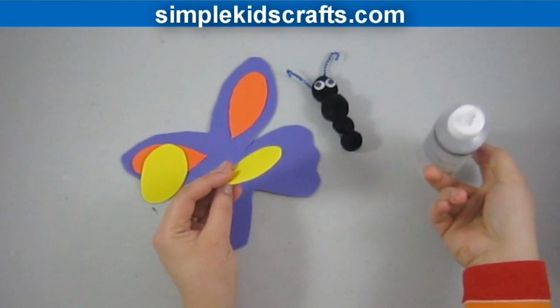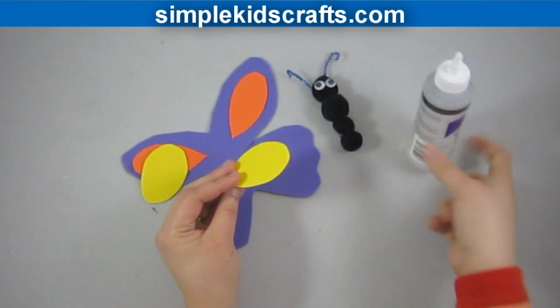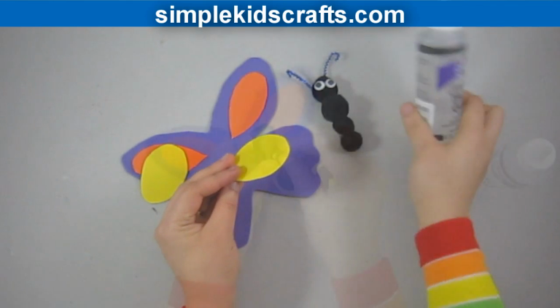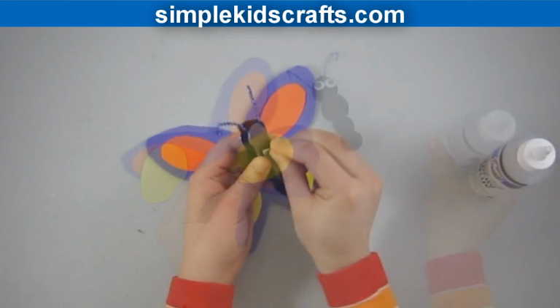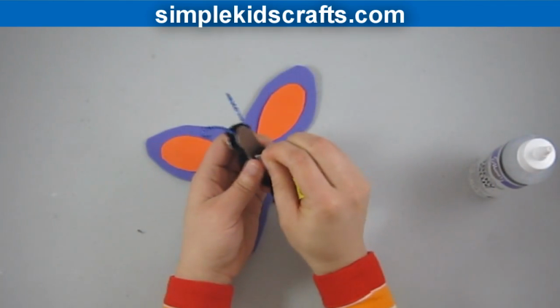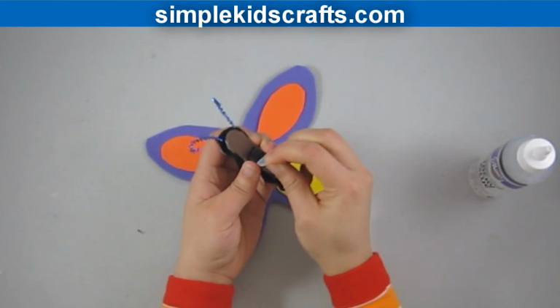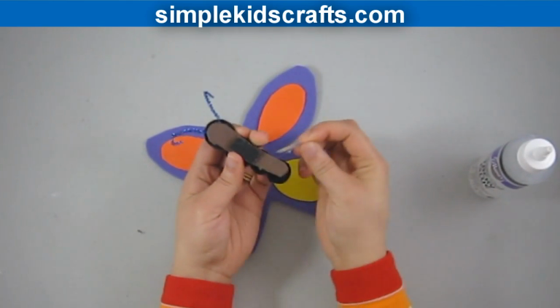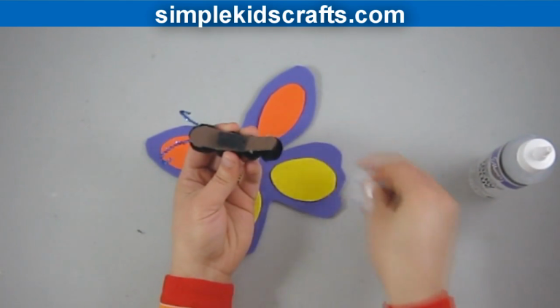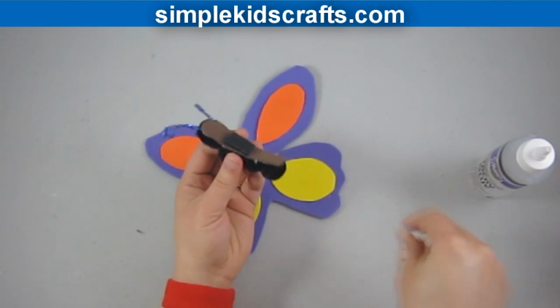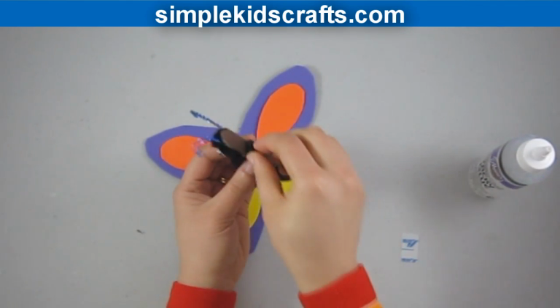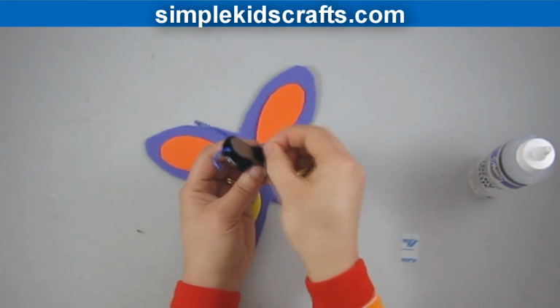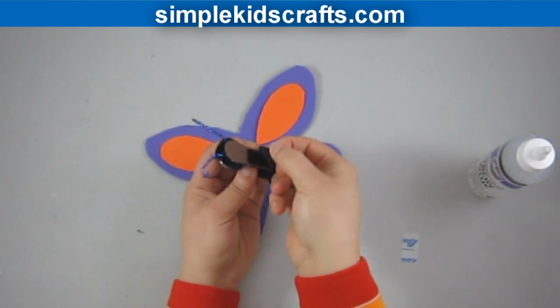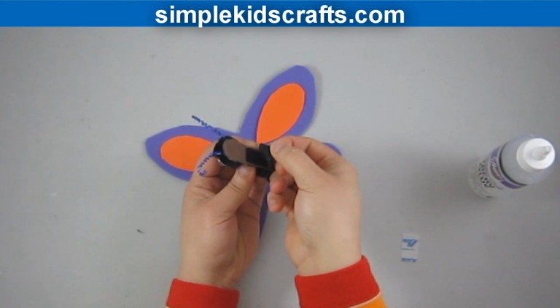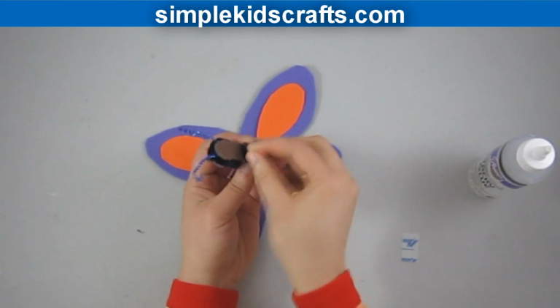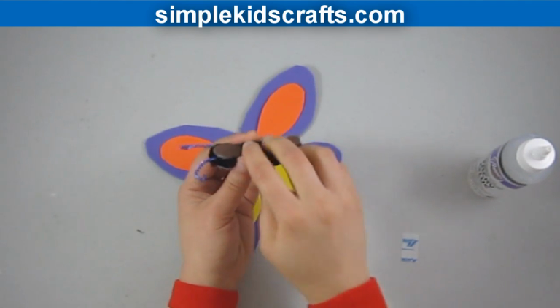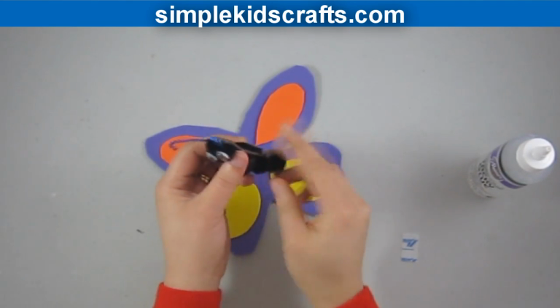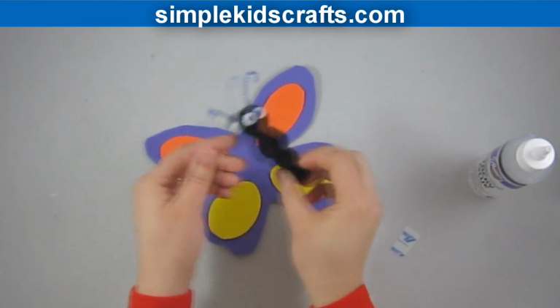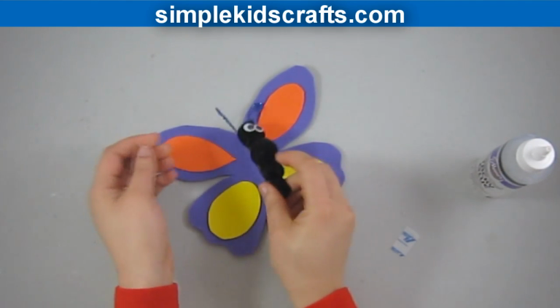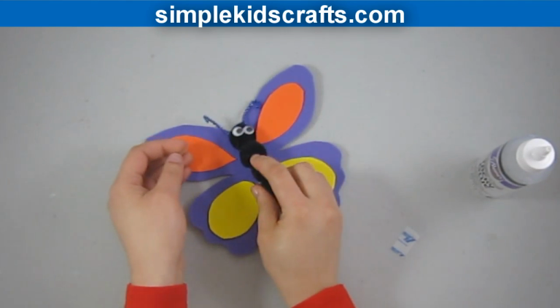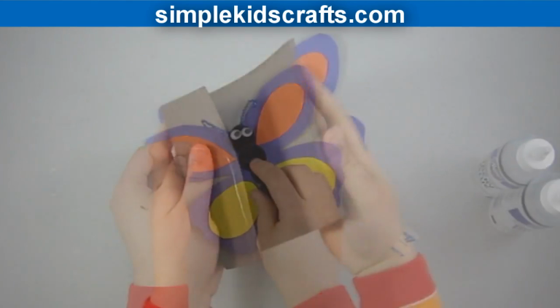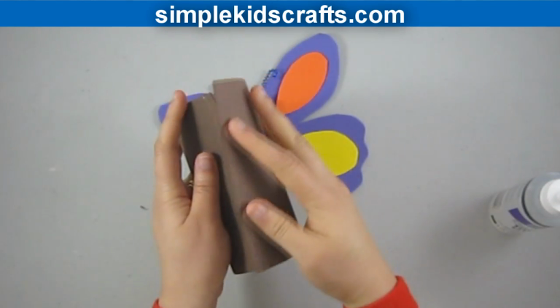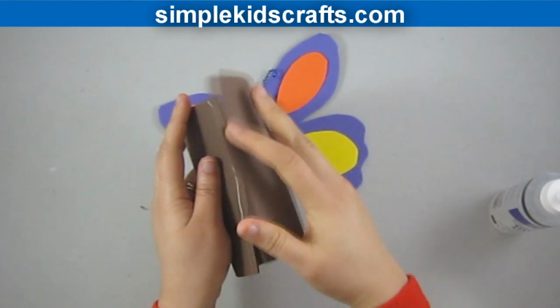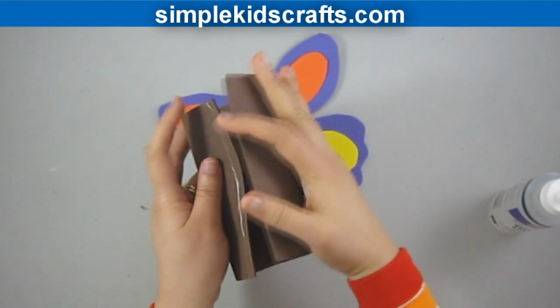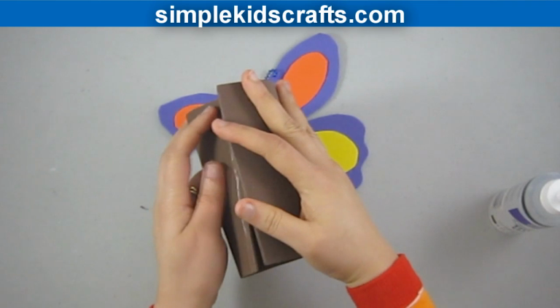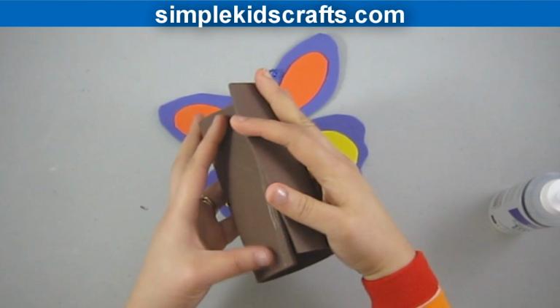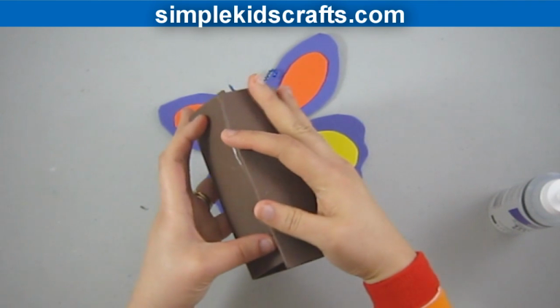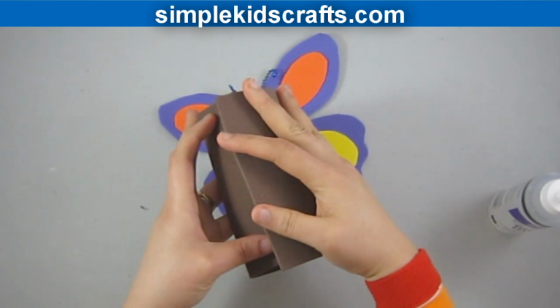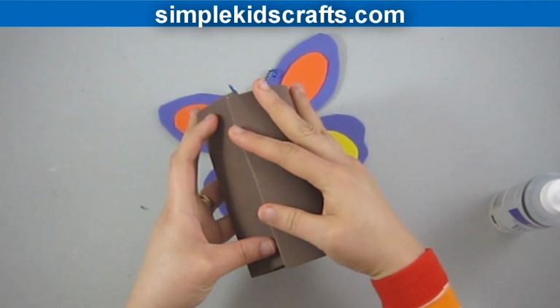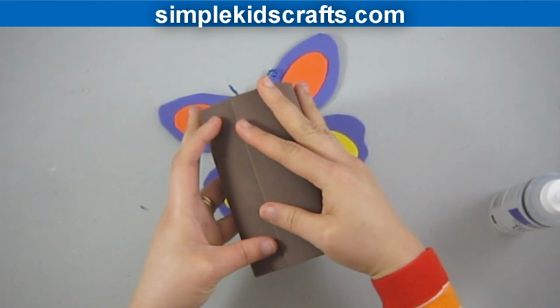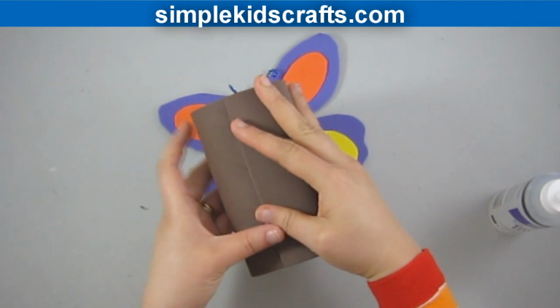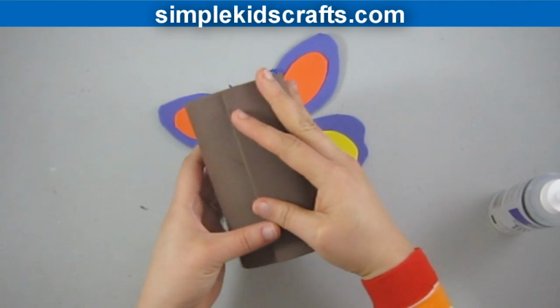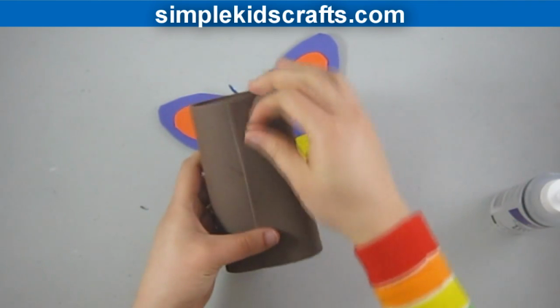you can use any color you like. We will attach velcro to the back and then attach it to the wings. We will now use a piece of foam or cardstock to make the cocoon. The trick is